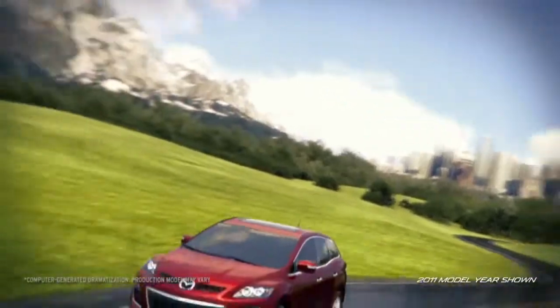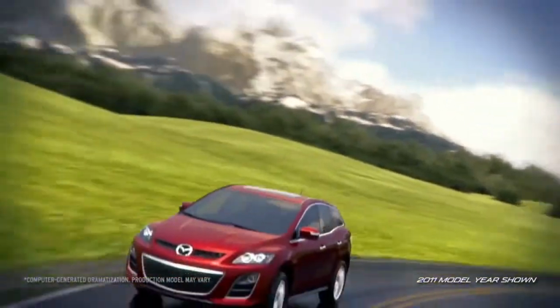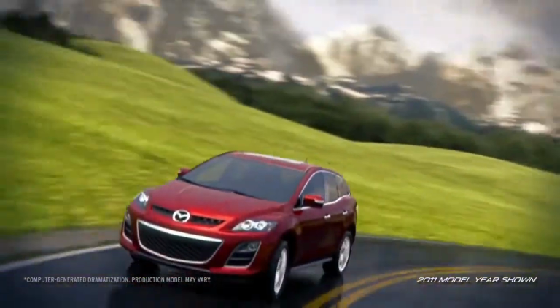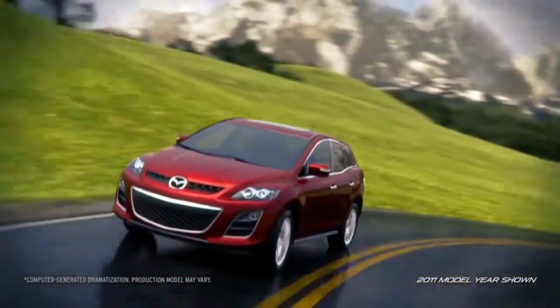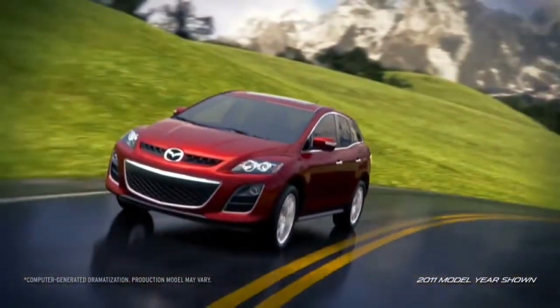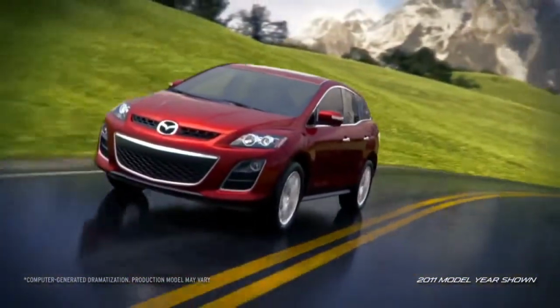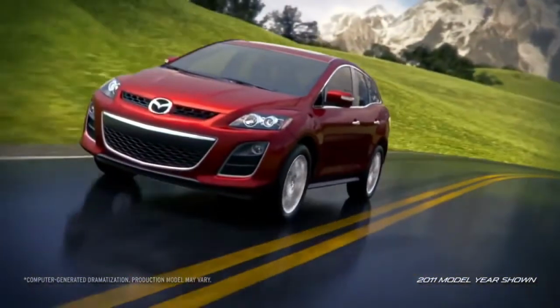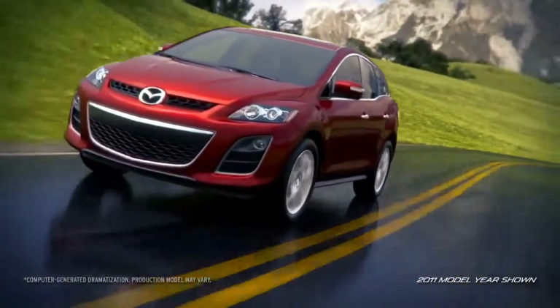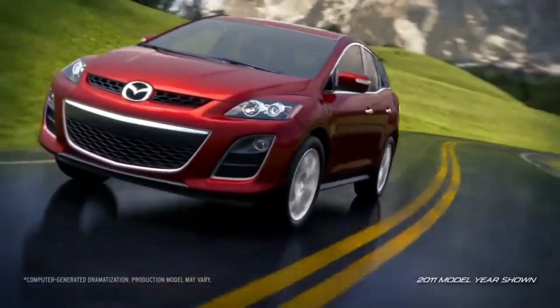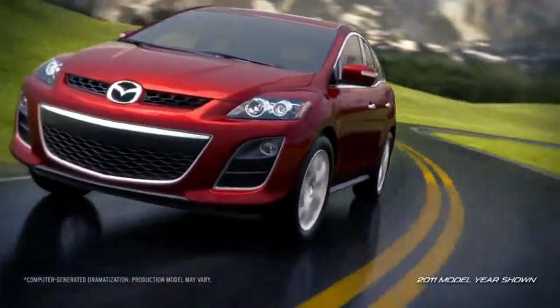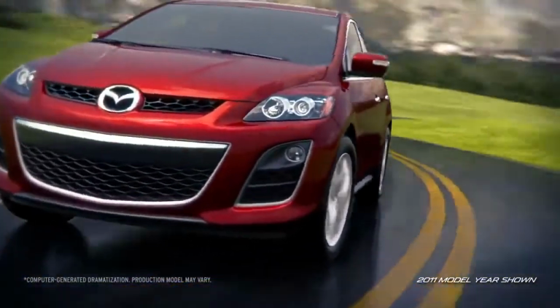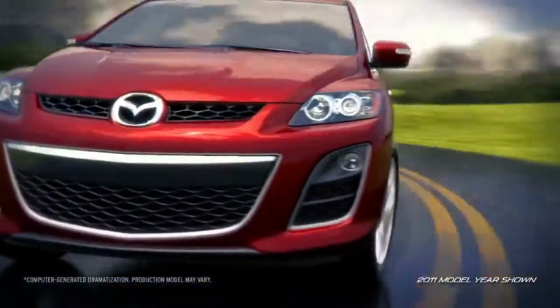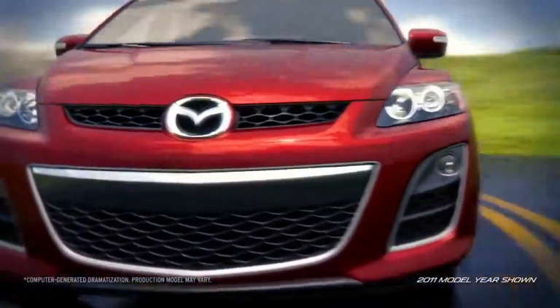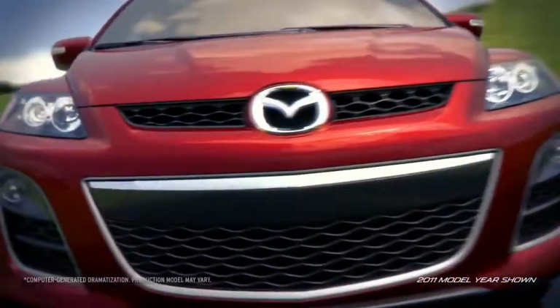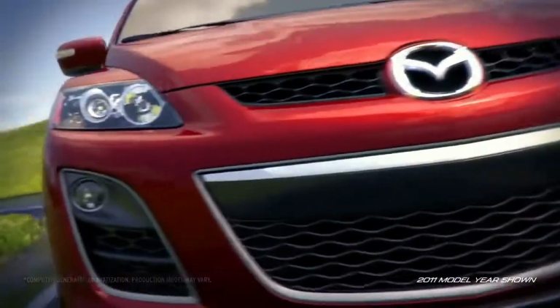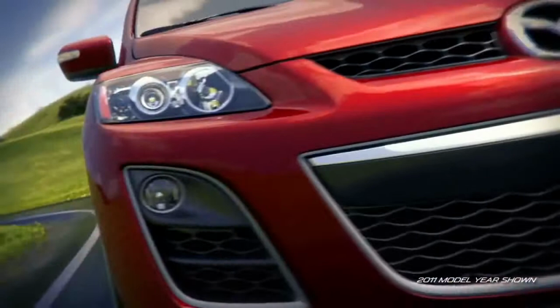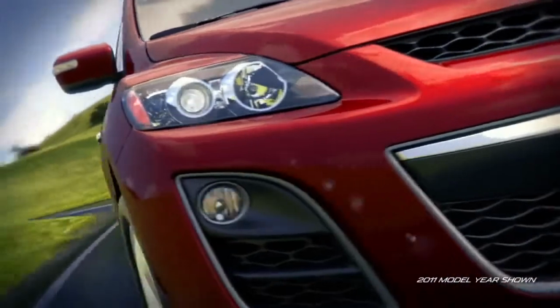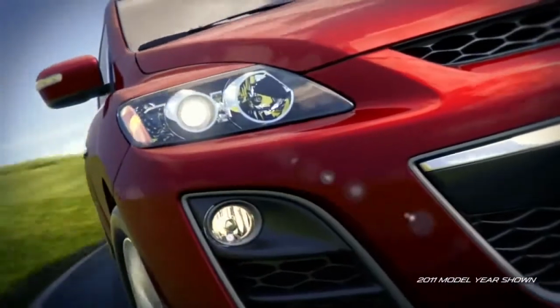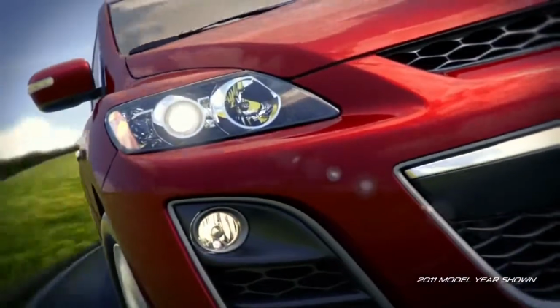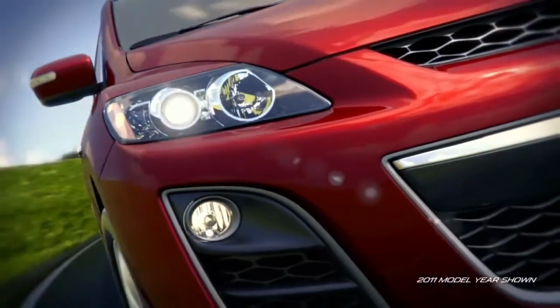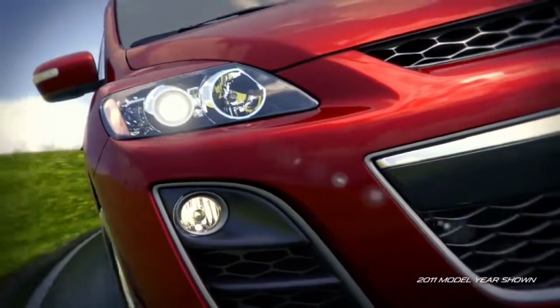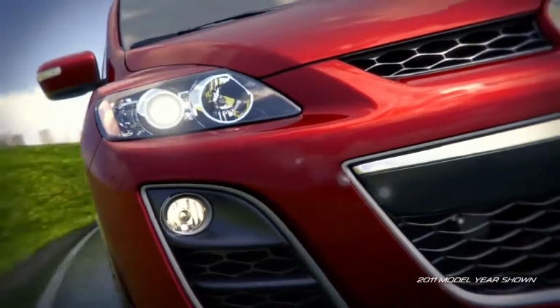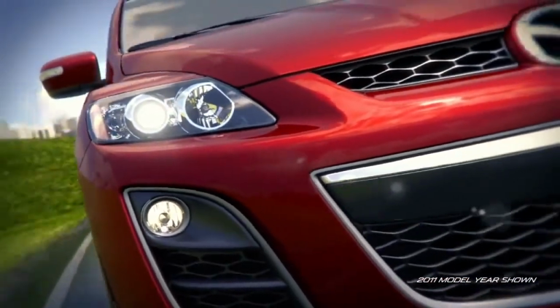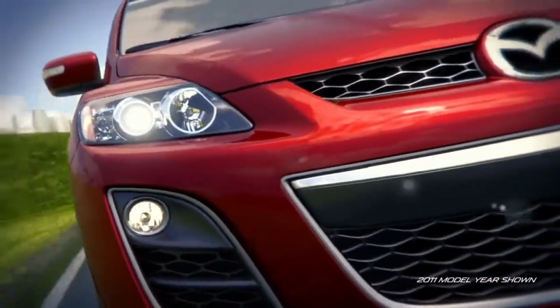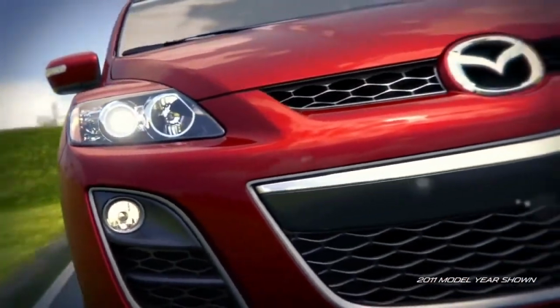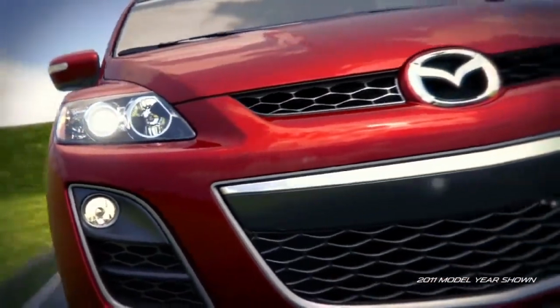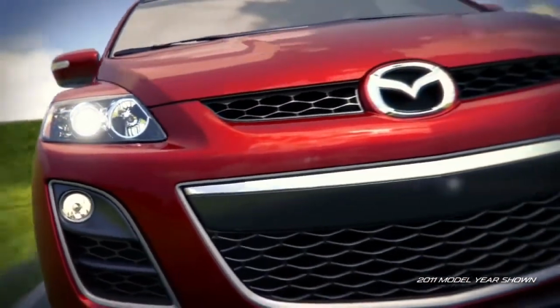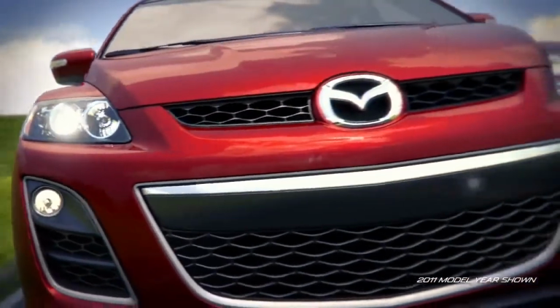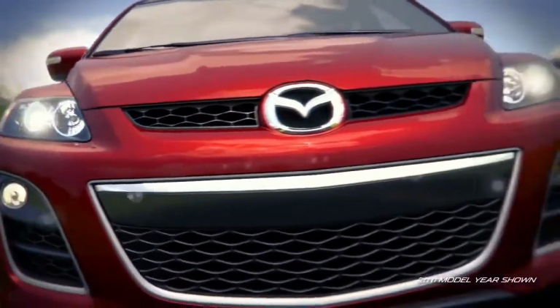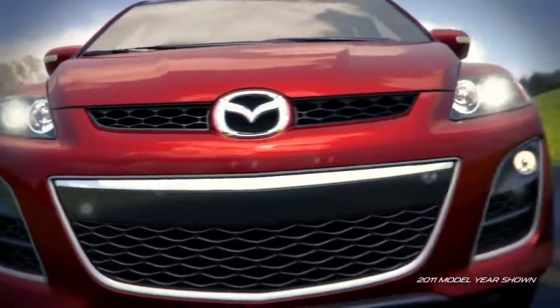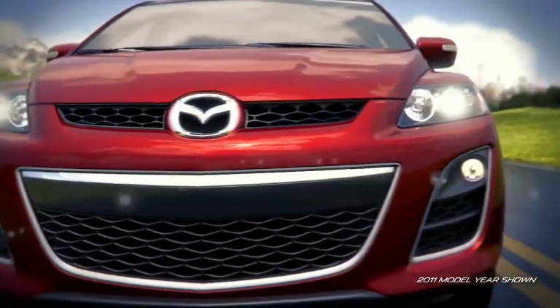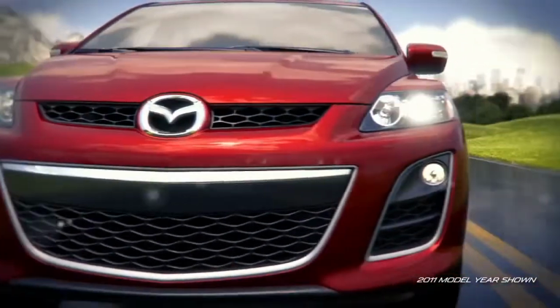Mazda's CX-7 has taken the crossover segment by storm. Dynamically designed with sophisticated amenities and comprehensive safety features, this year's model has more options than ever.